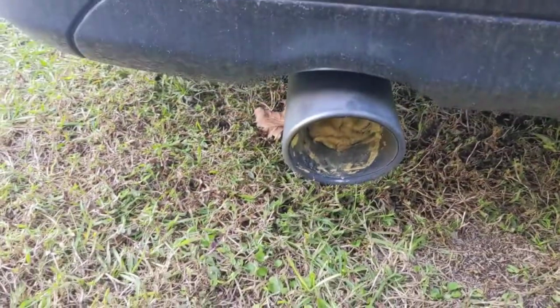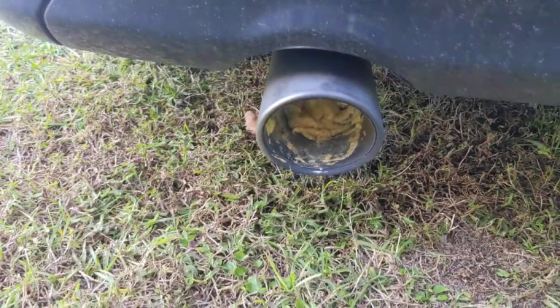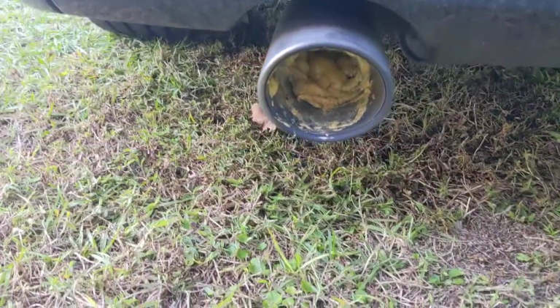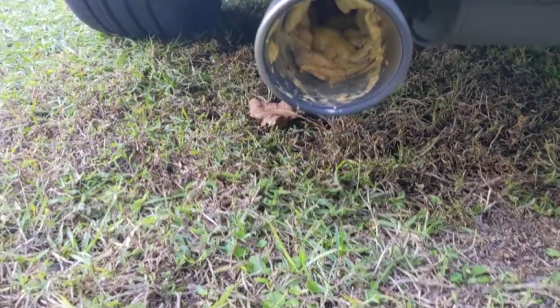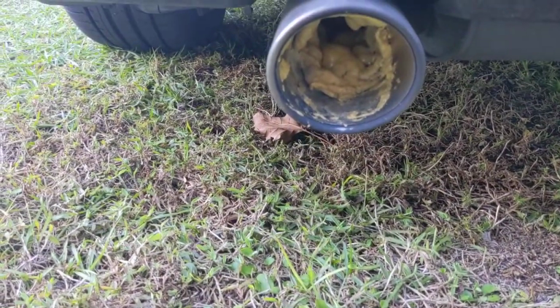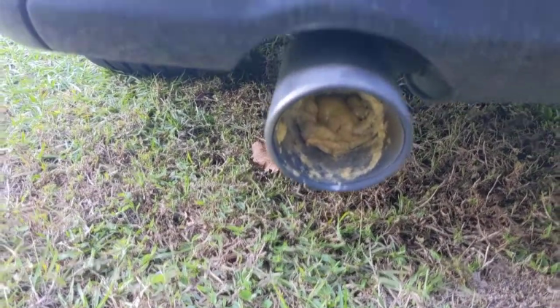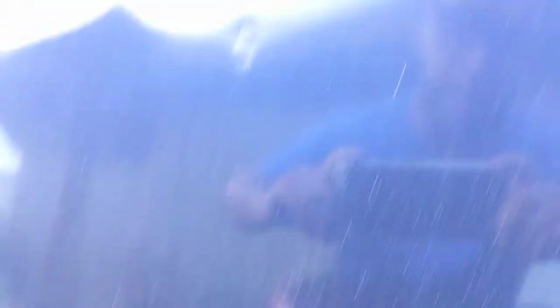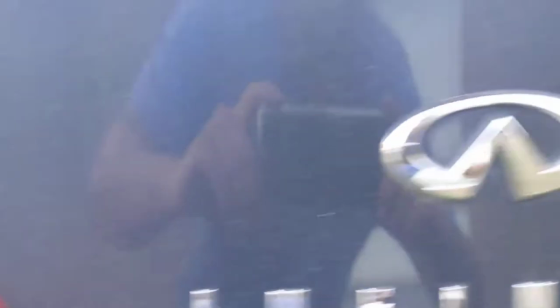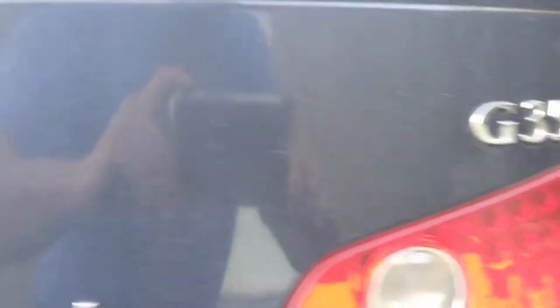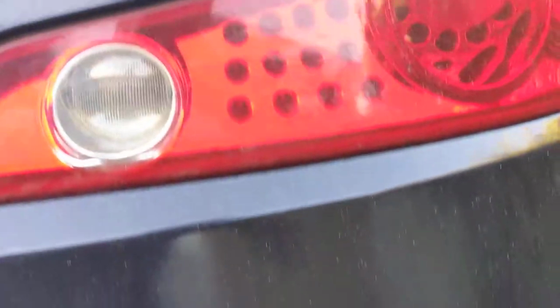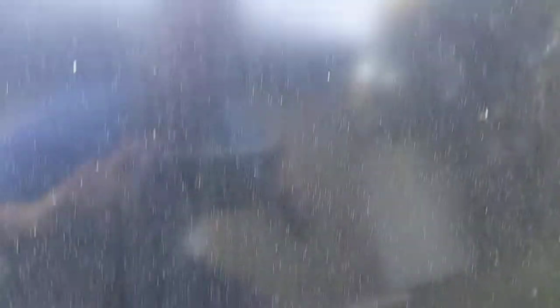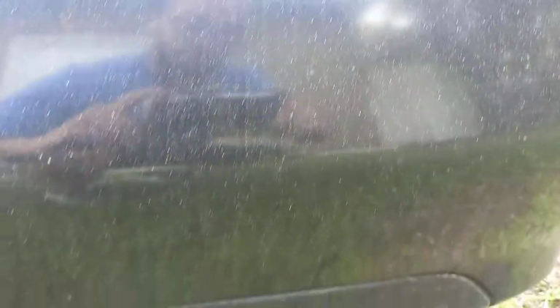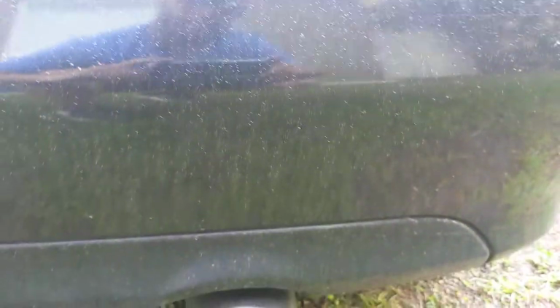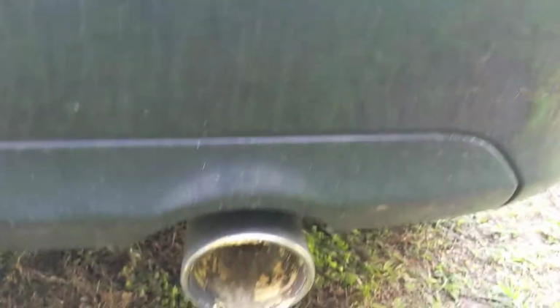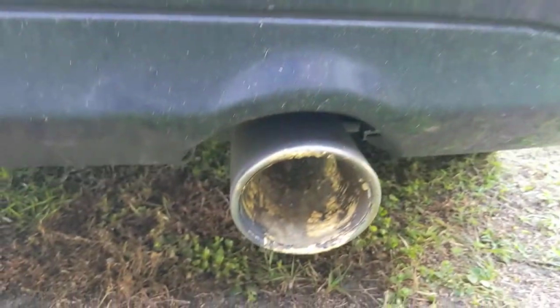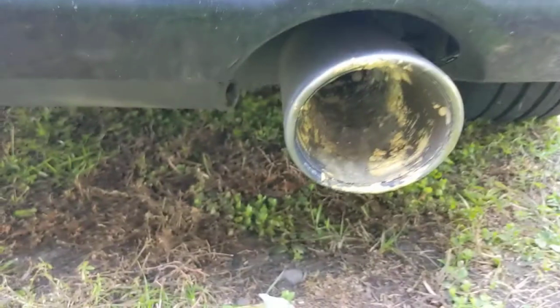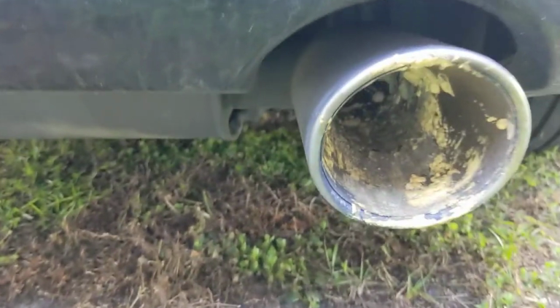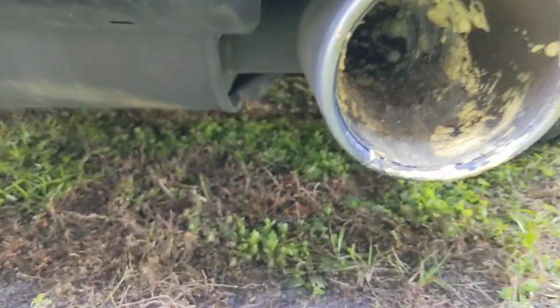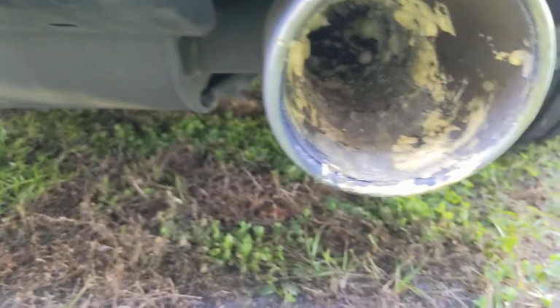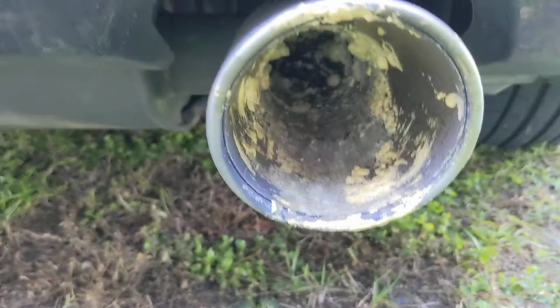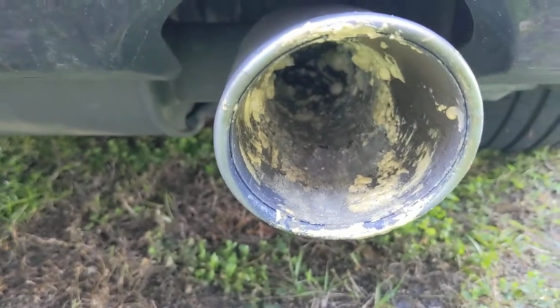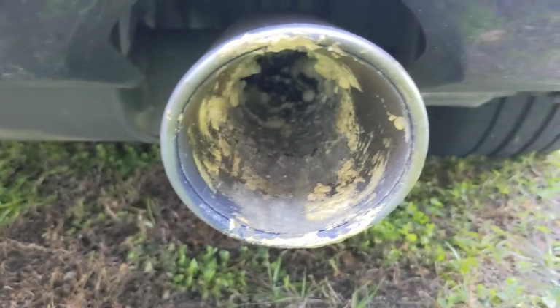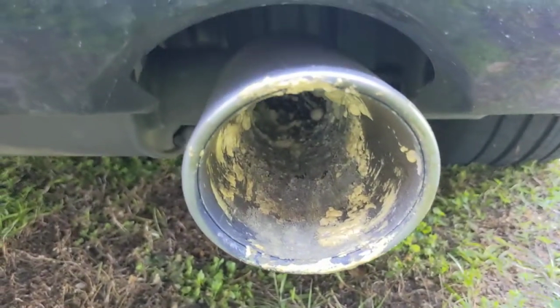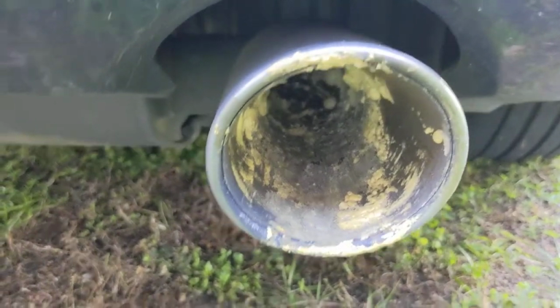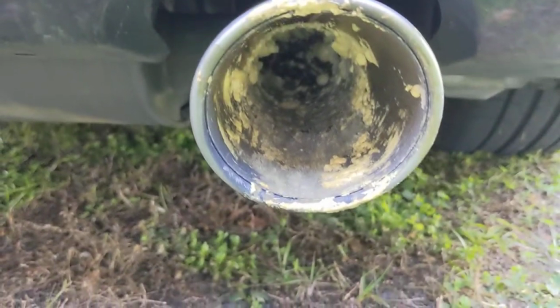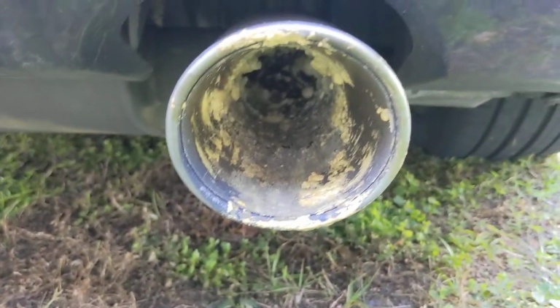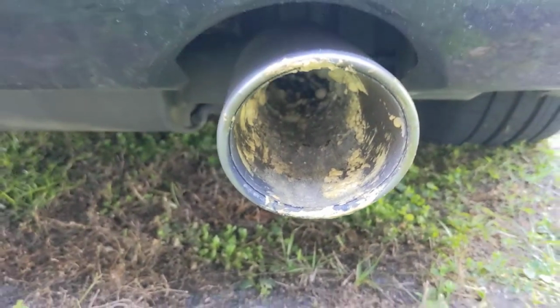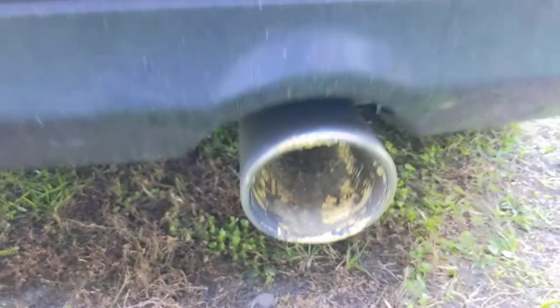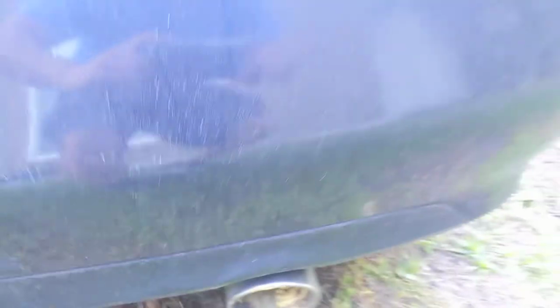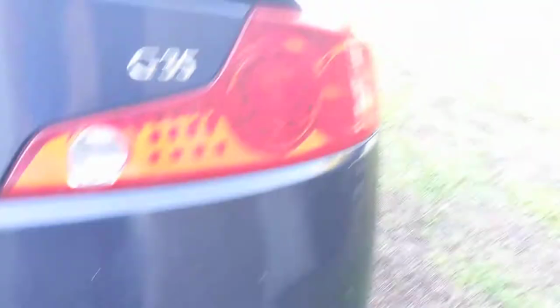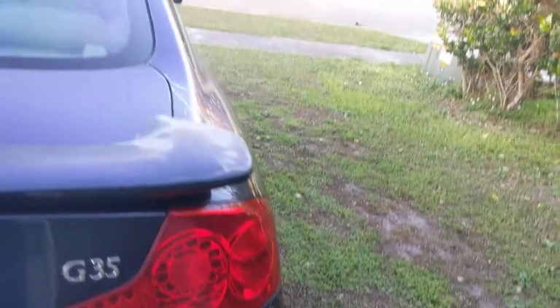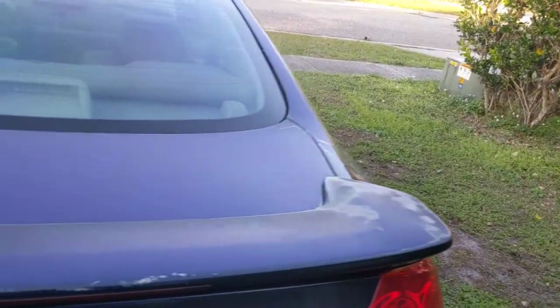Some guy put foam inside of my exhaust — I'm really upset. But luckily I bought a new exhaust anyway, so thank goodness he didn't do it to my new exhaust, otherwise I'd have been really pissed.